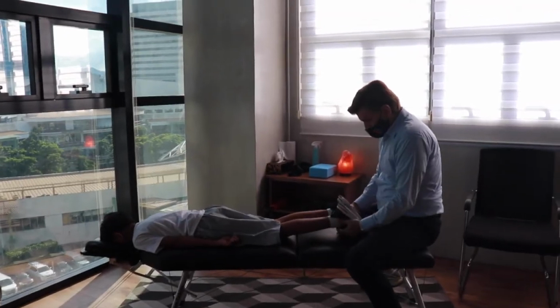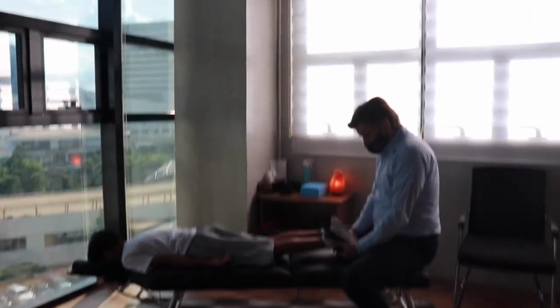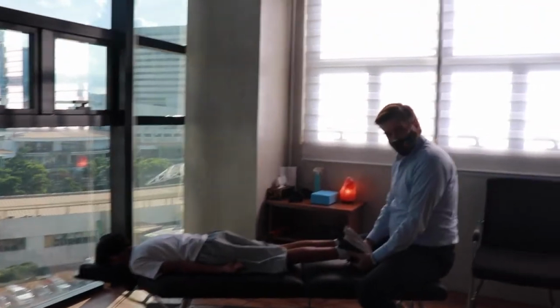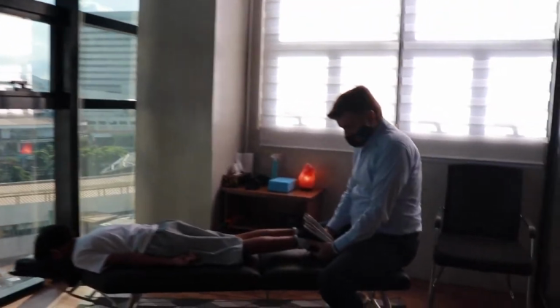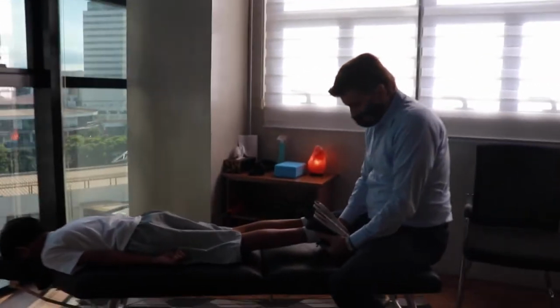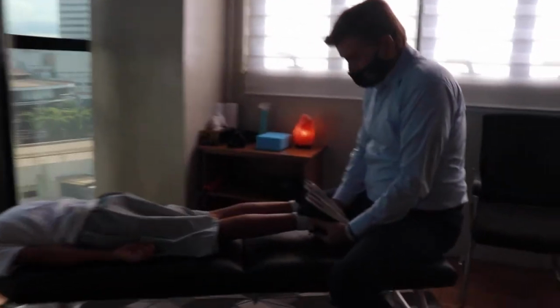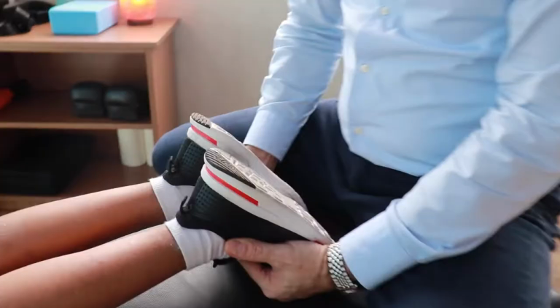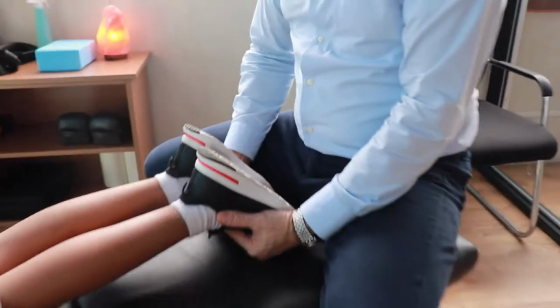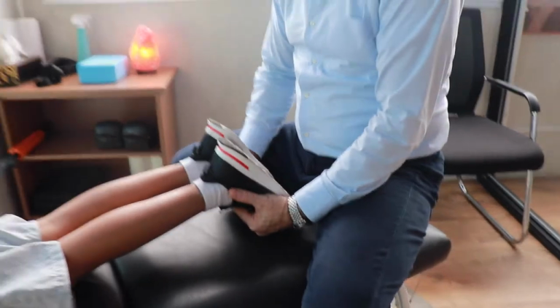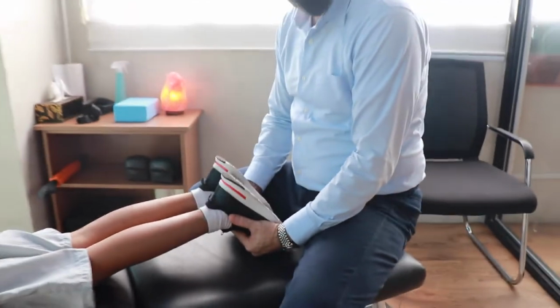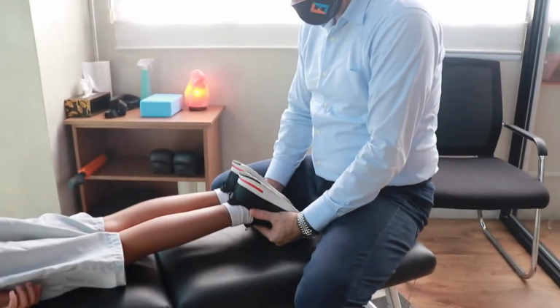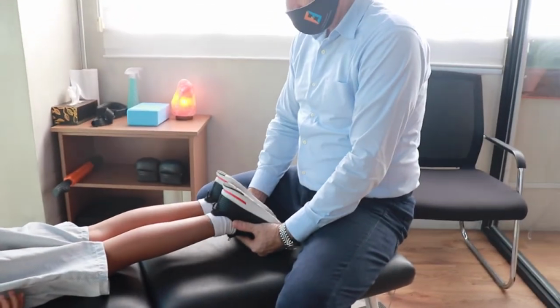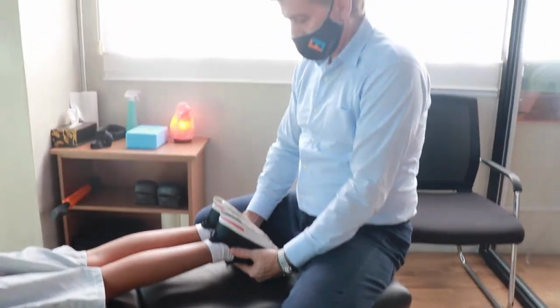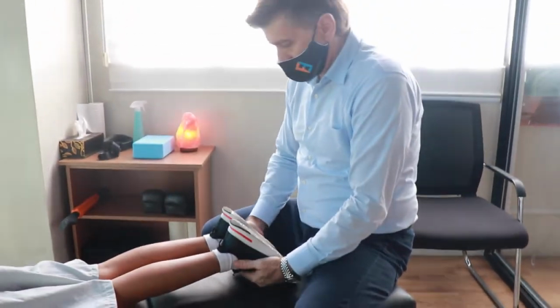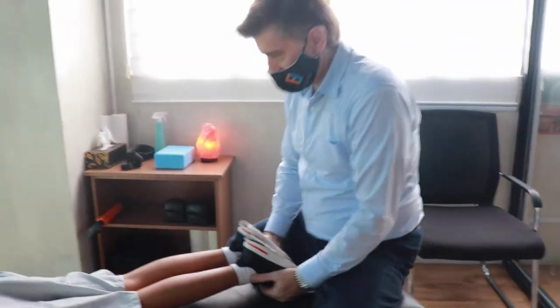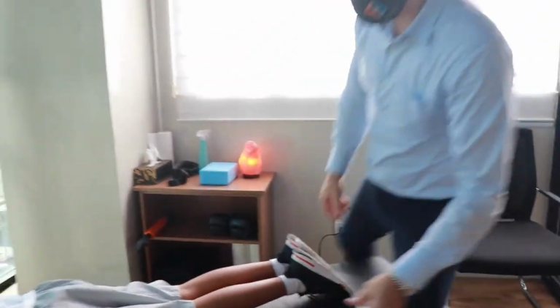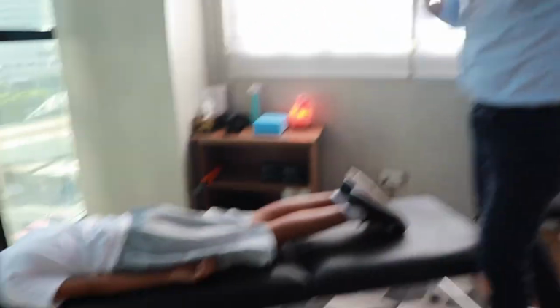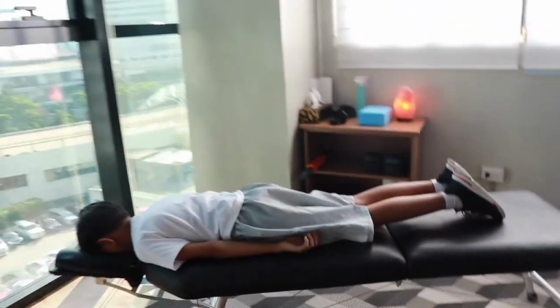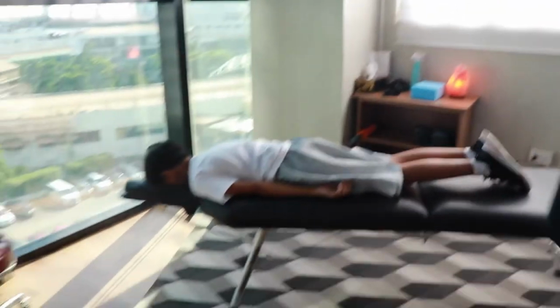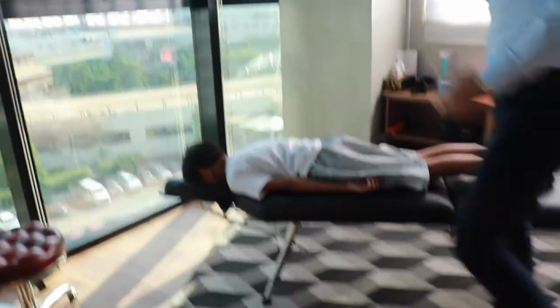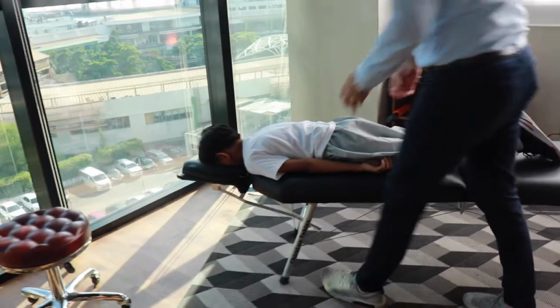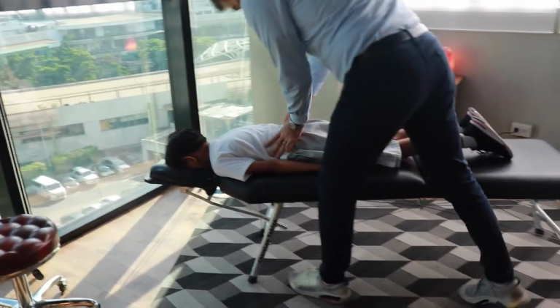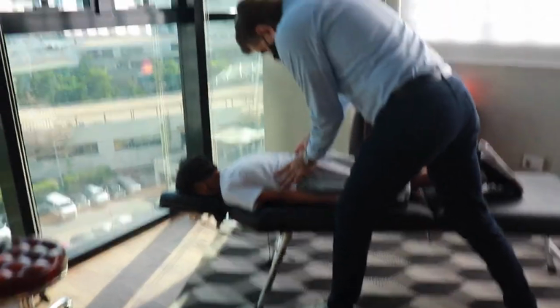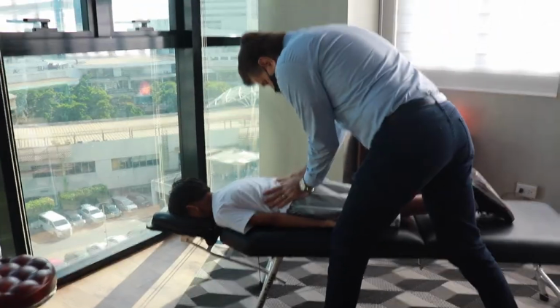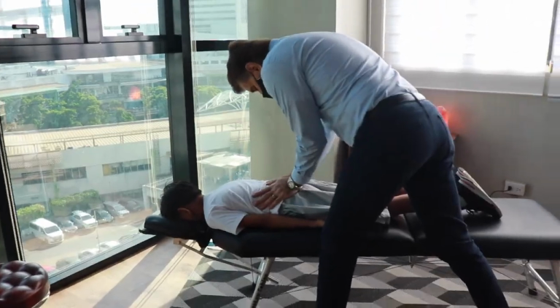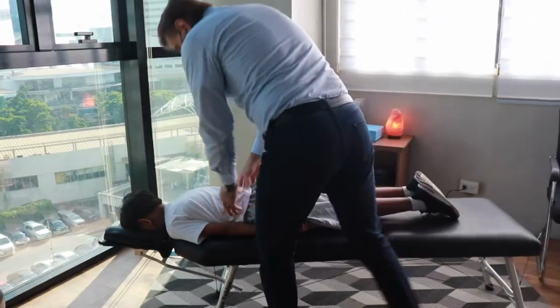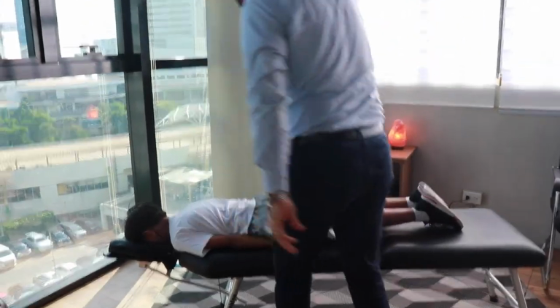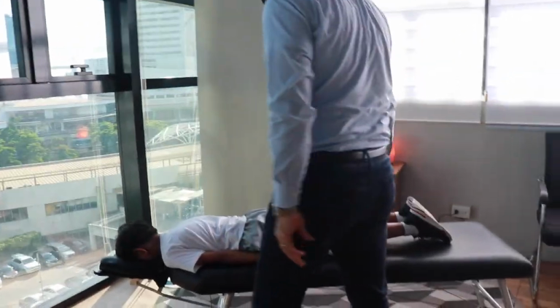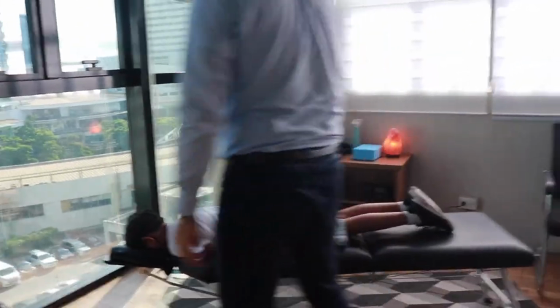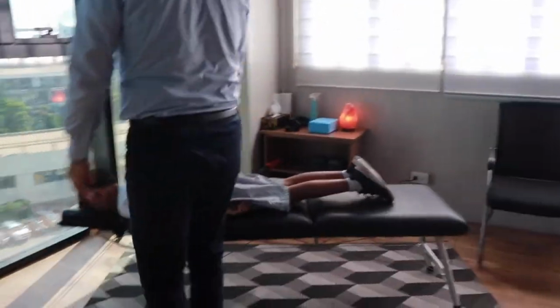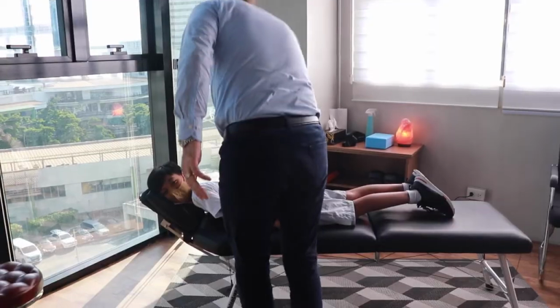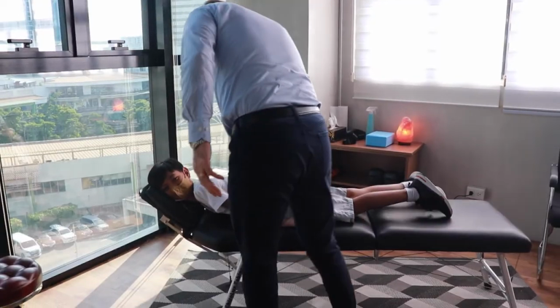Look at this boy. Not good, huh? Alright, we'll fix that. What are we going to do? You're uneven. Okay, line your side facing me. Line your side here.